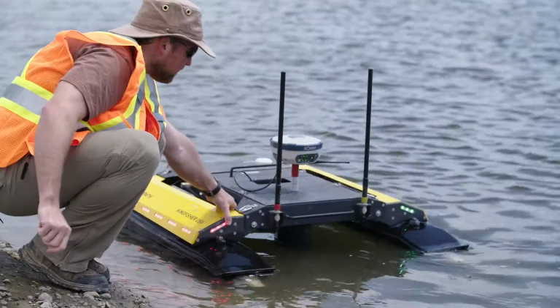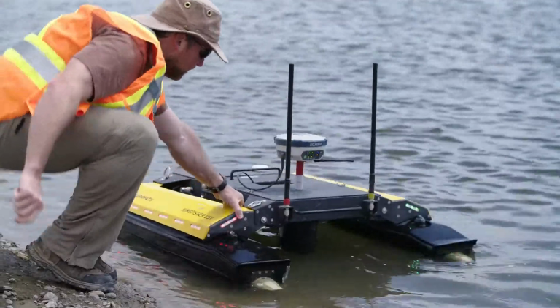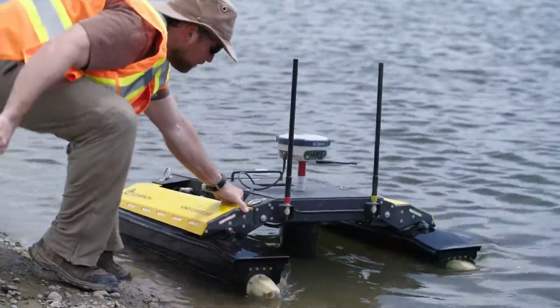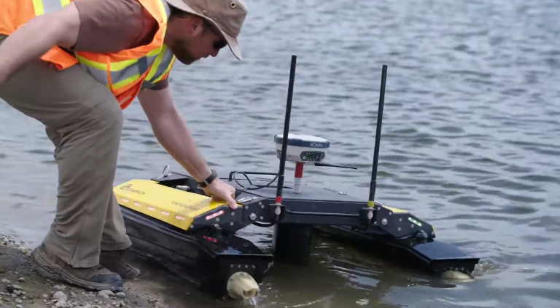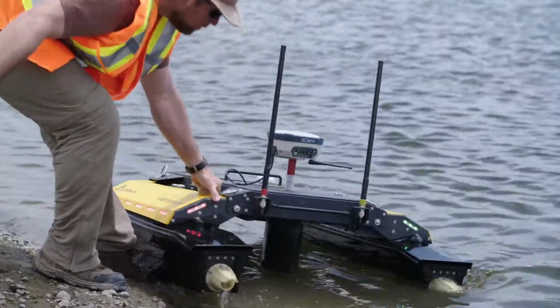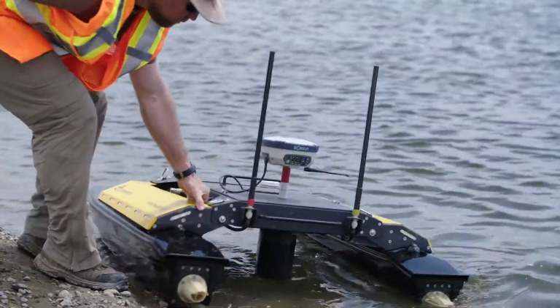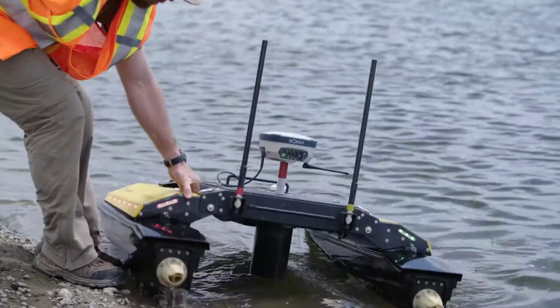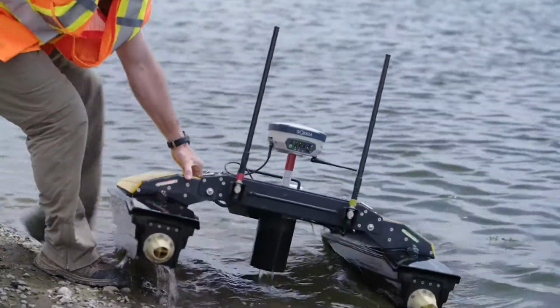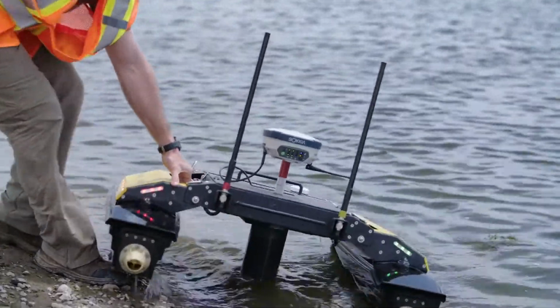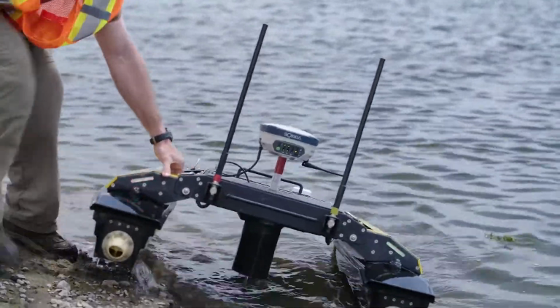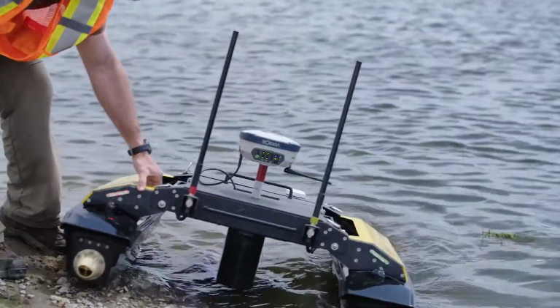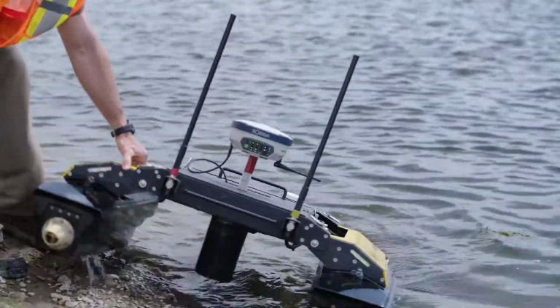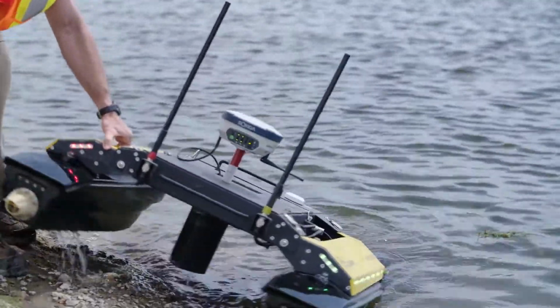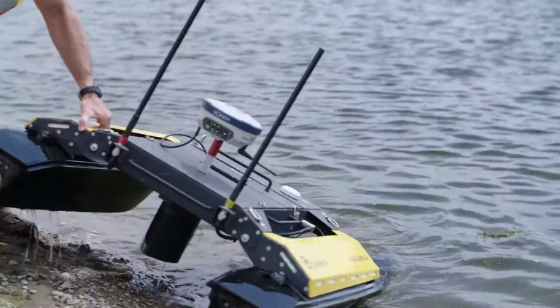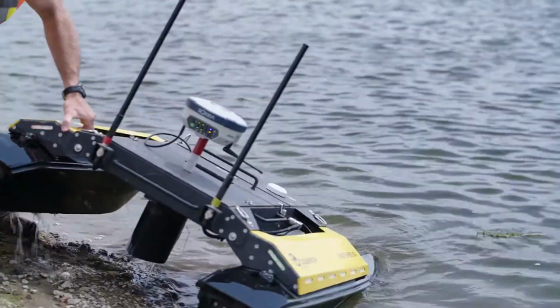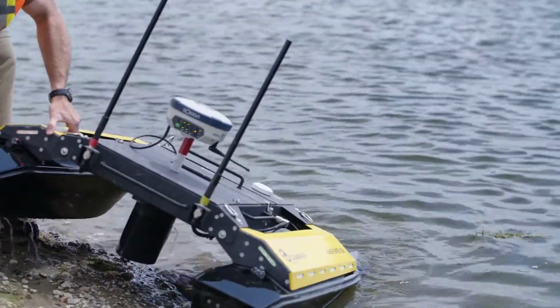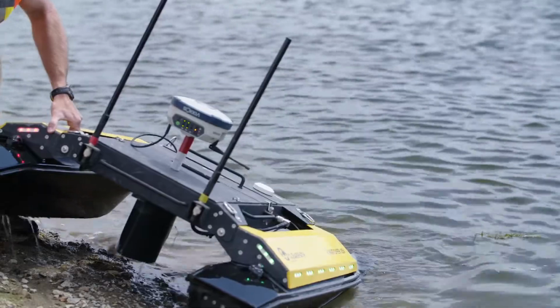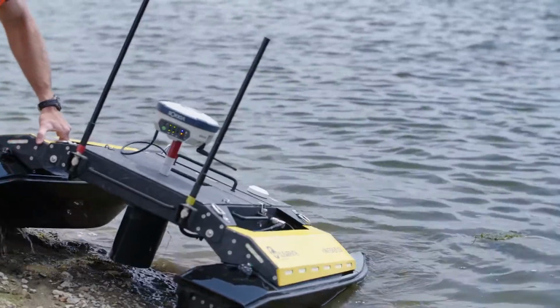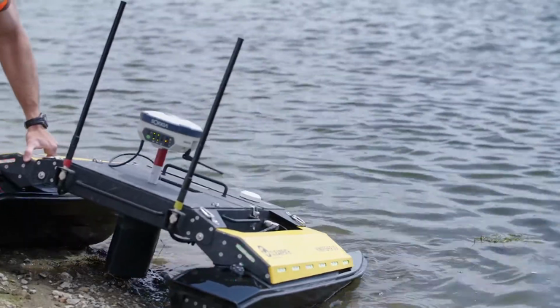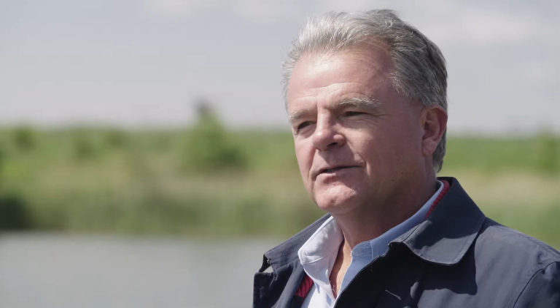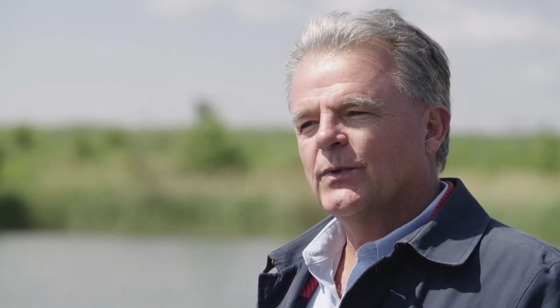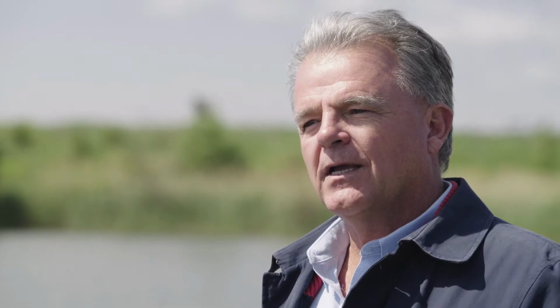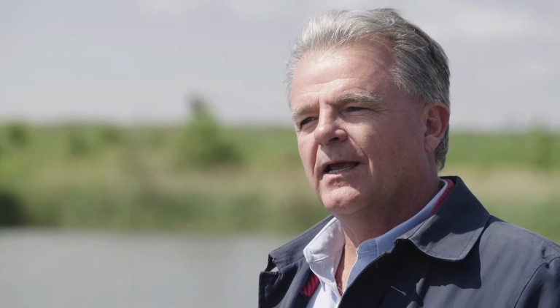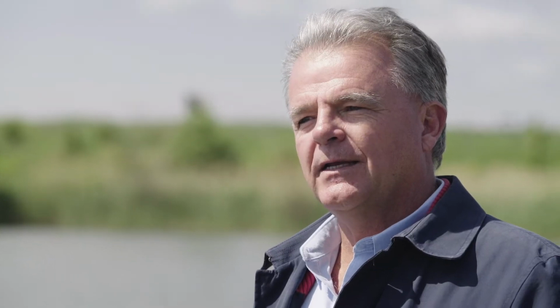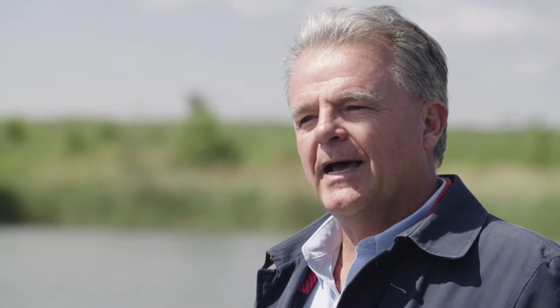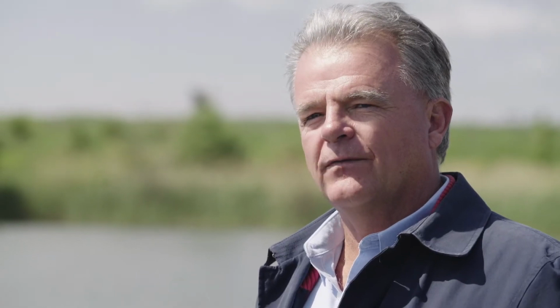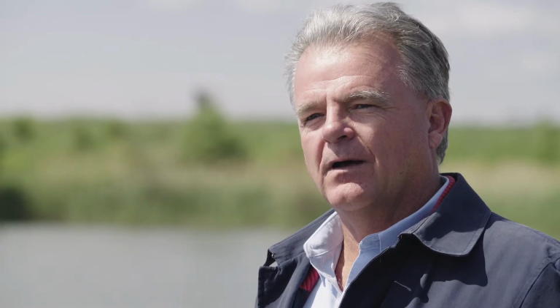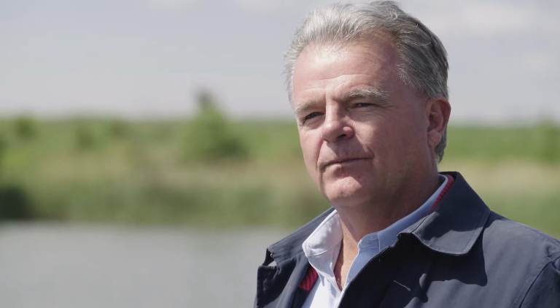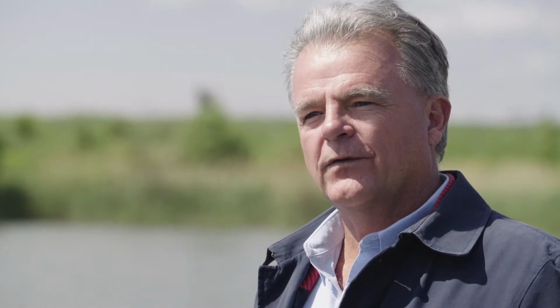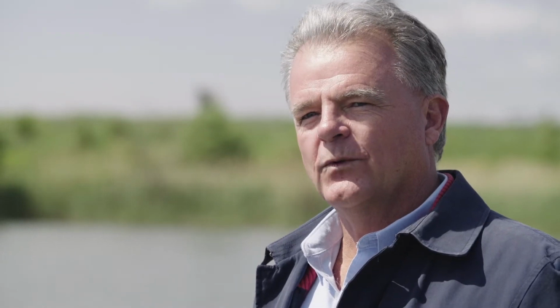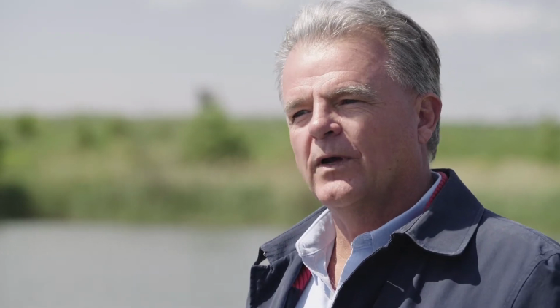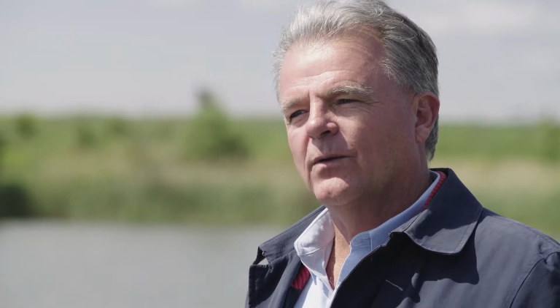If we're not using the Kingfisher boat that day, we'll take the GPS head off and use it out on regular surveying projects. So it's really handy to have one tool, one network.